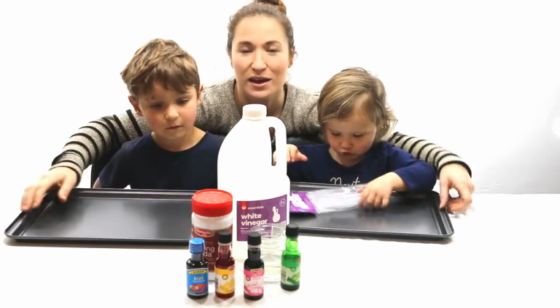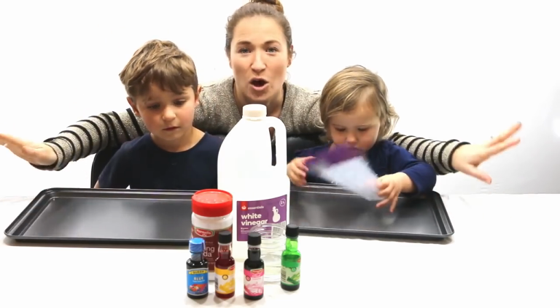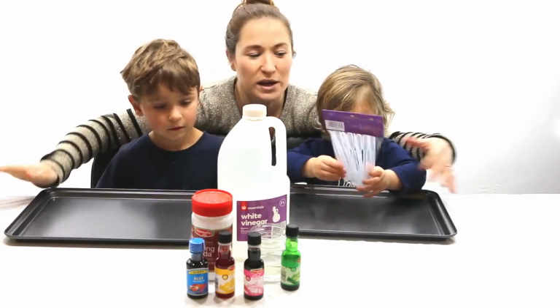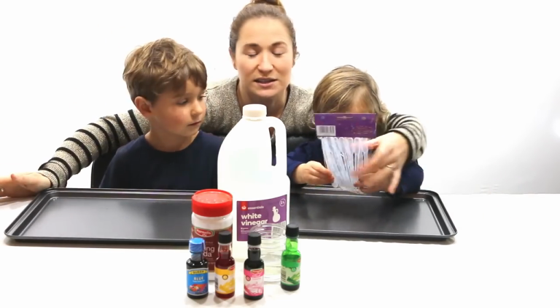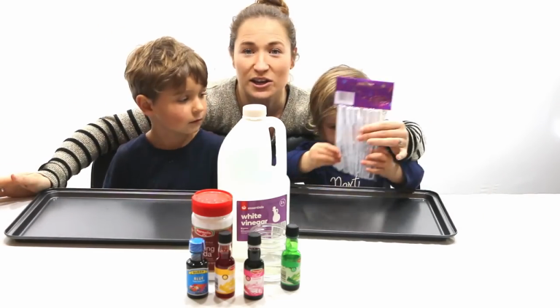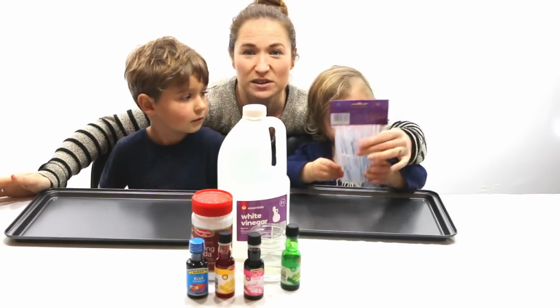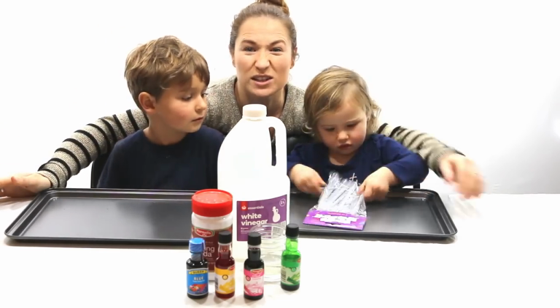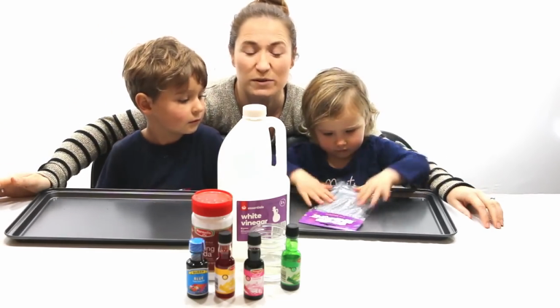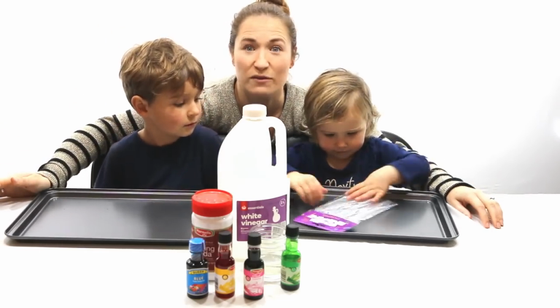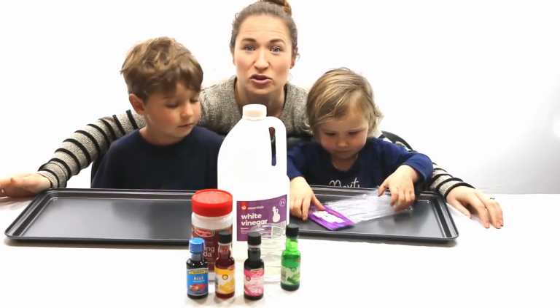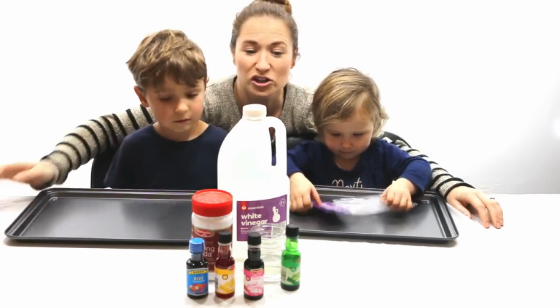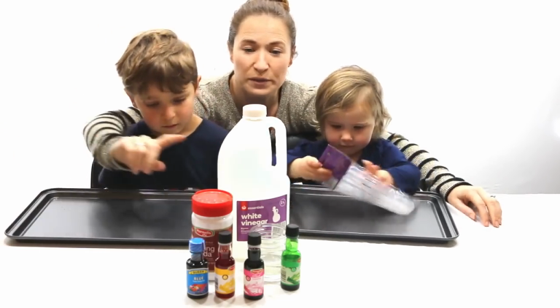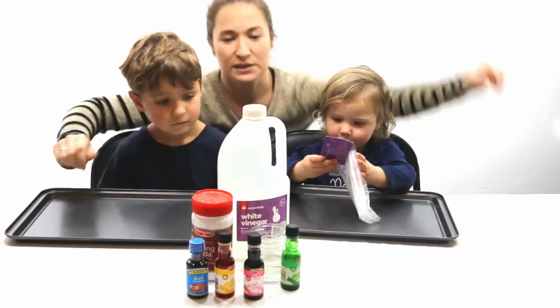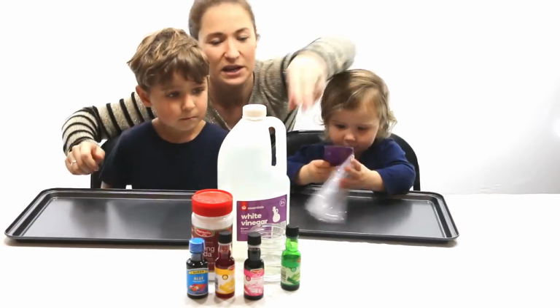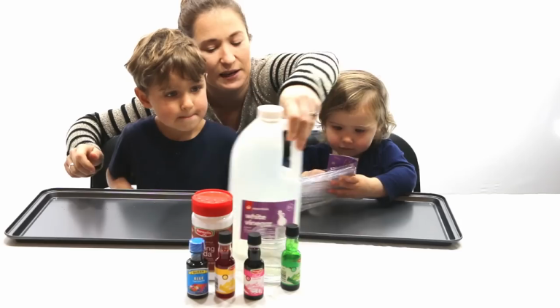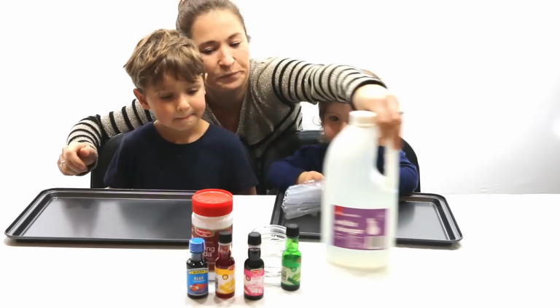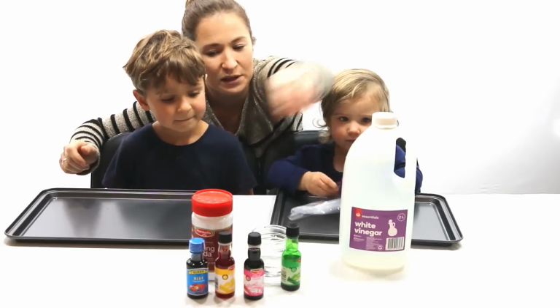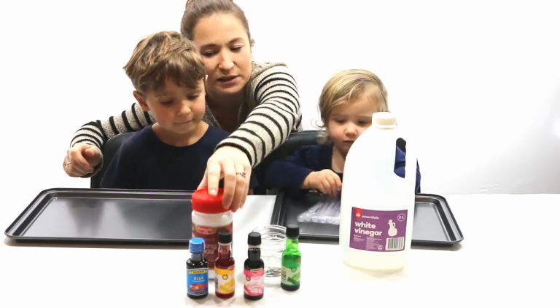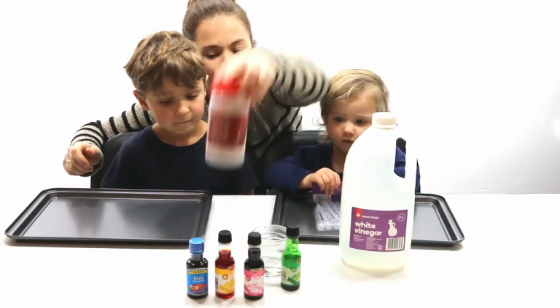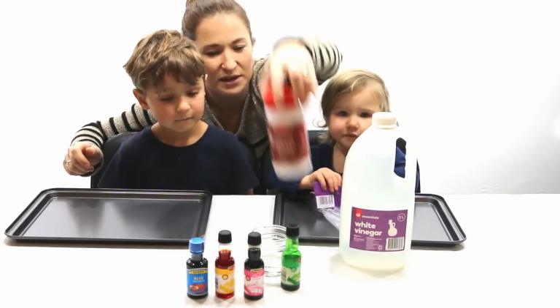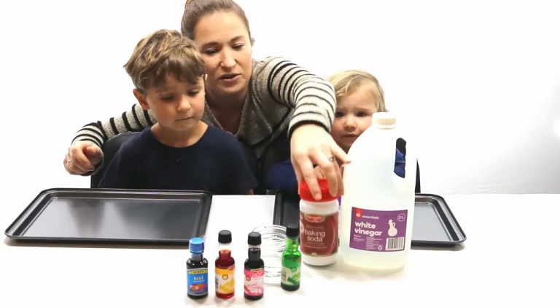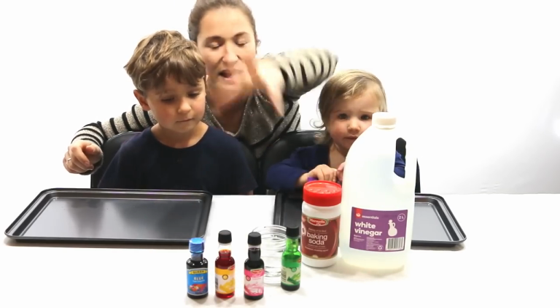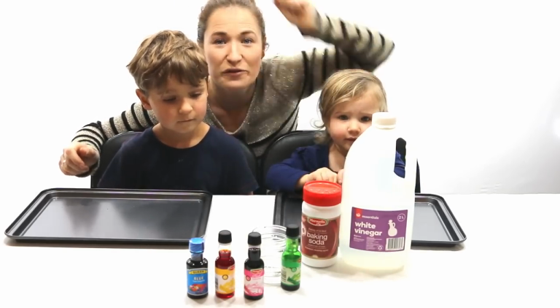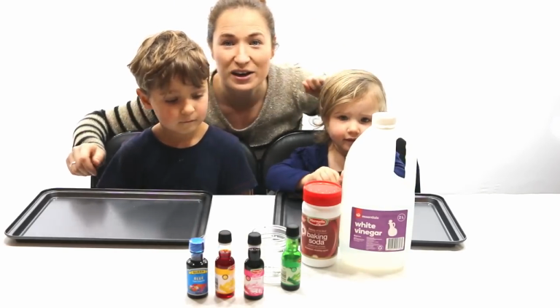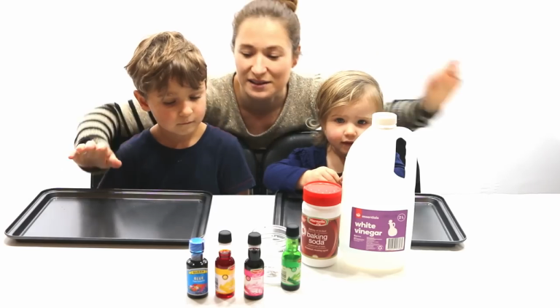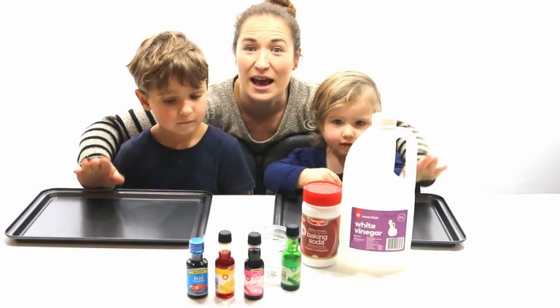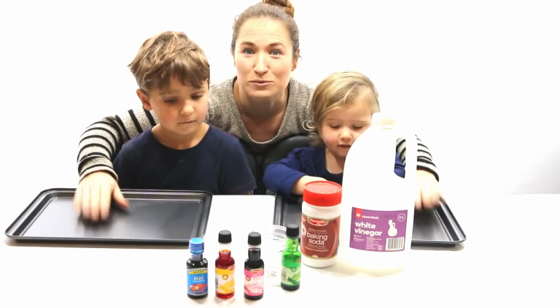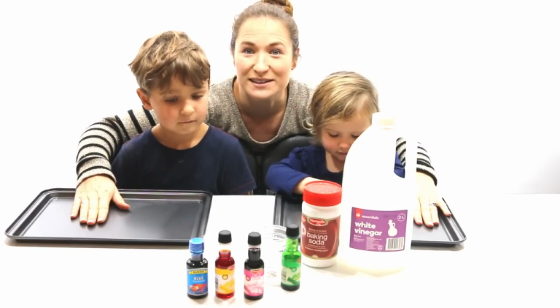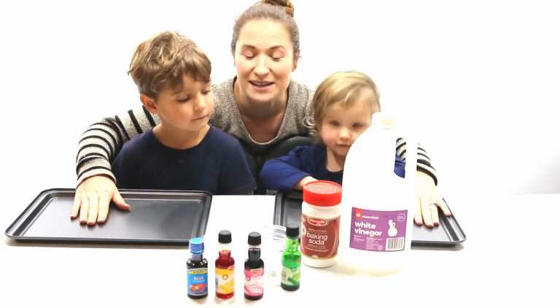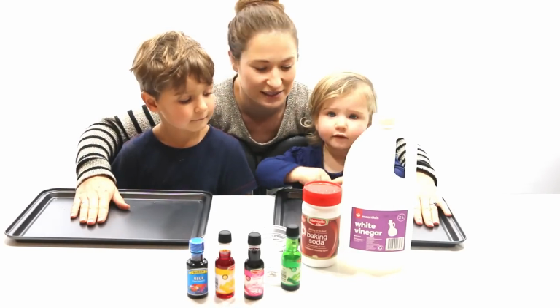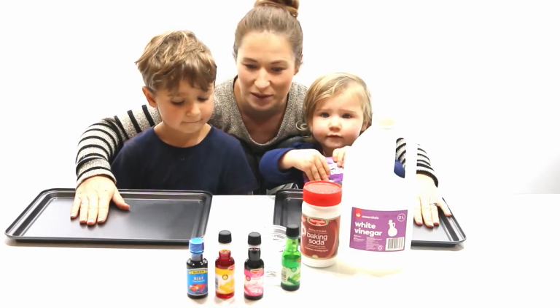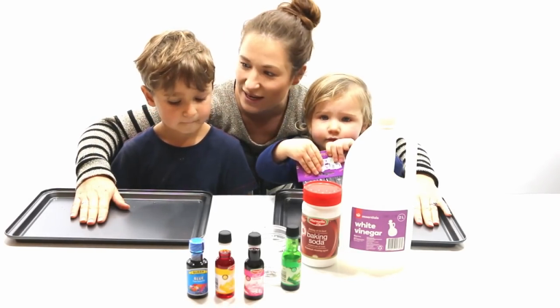Okay, all you need is some eye droppers — we just grabbed the packet from the two dollar shop — some vinegar, some baking soda and your favourite colours, and some trays to contain it. Should we get started?